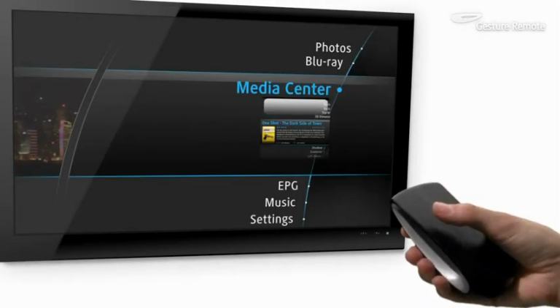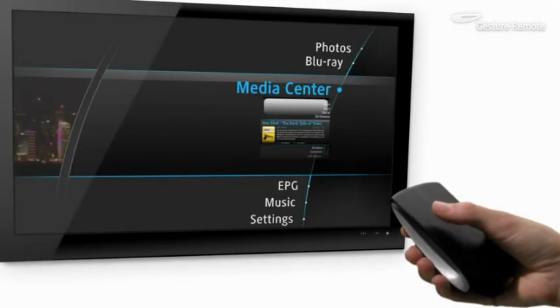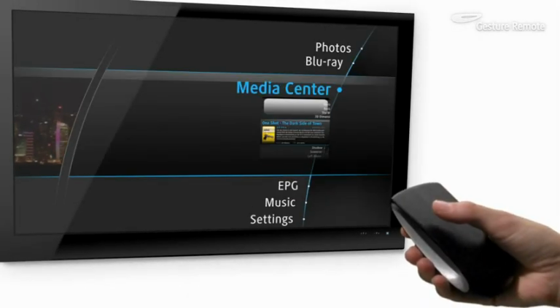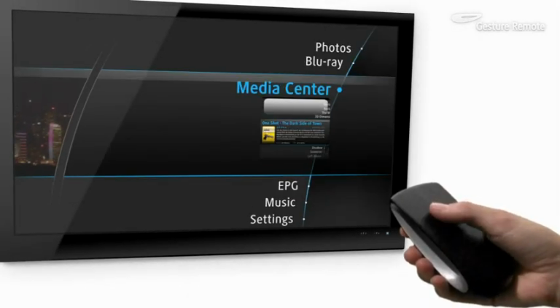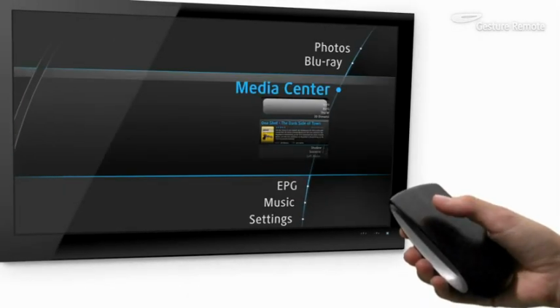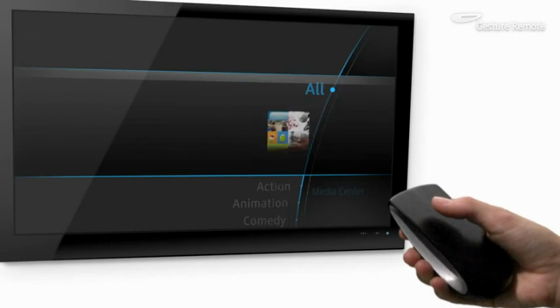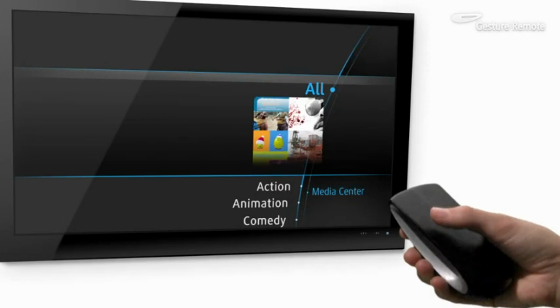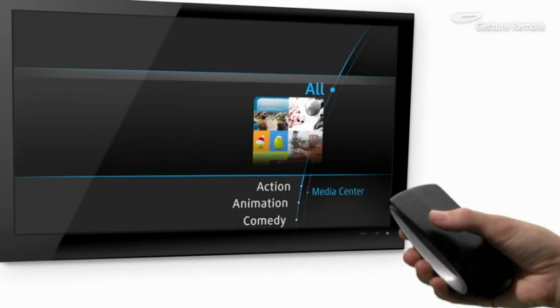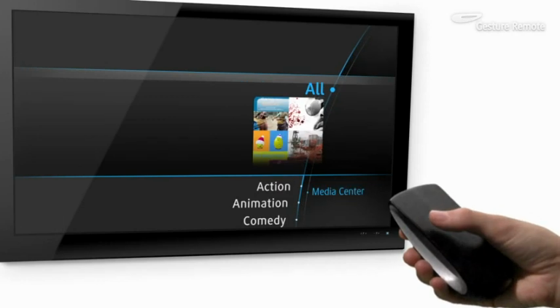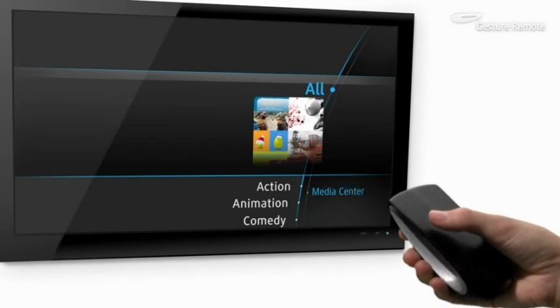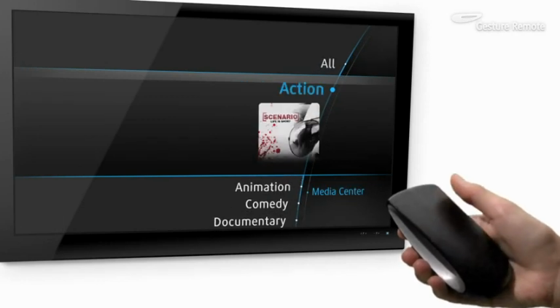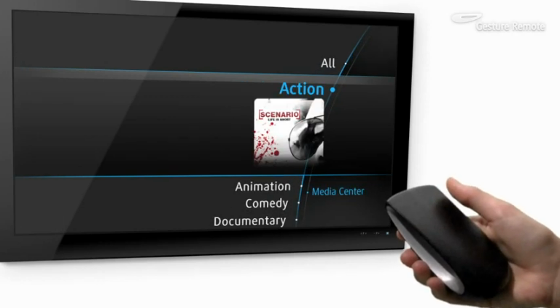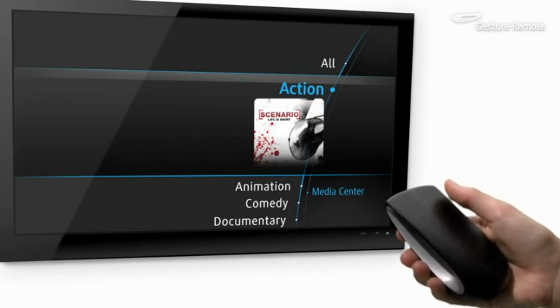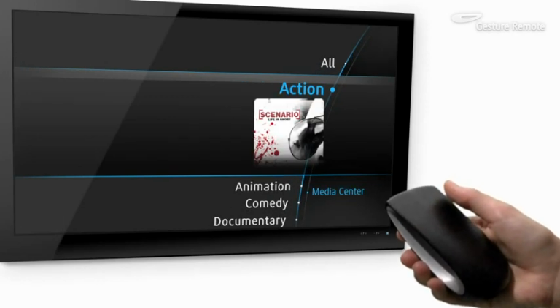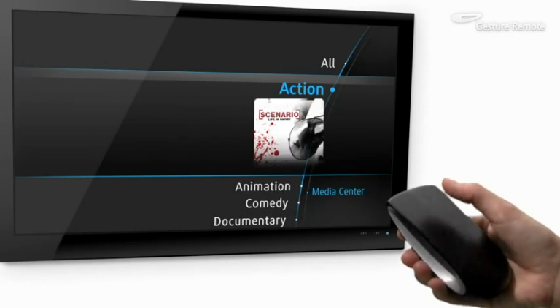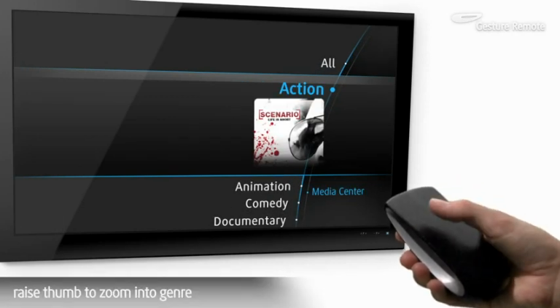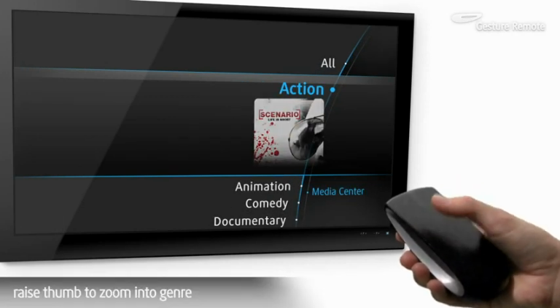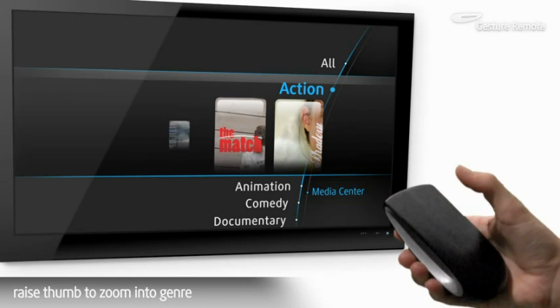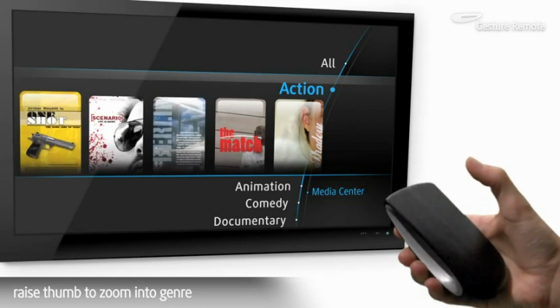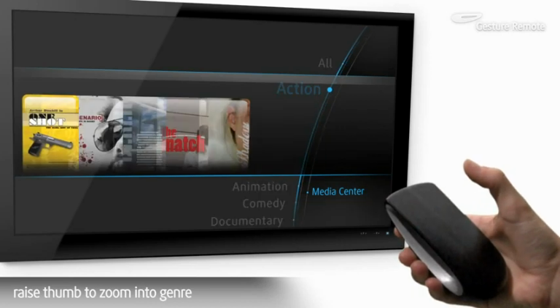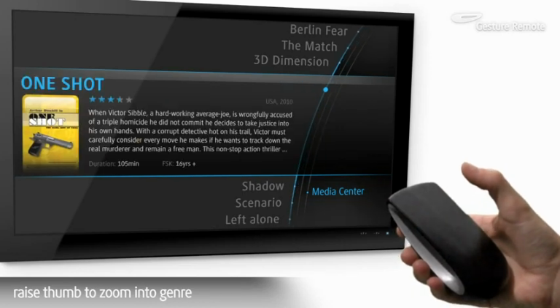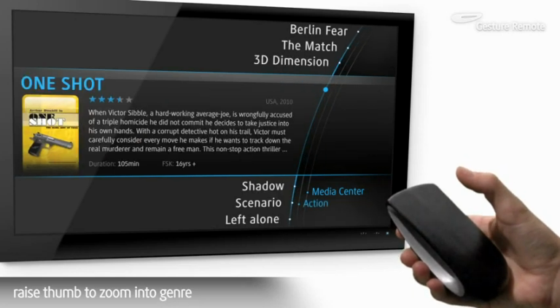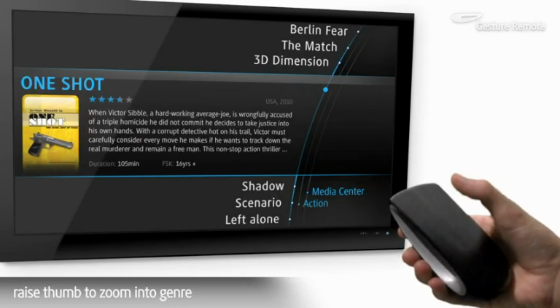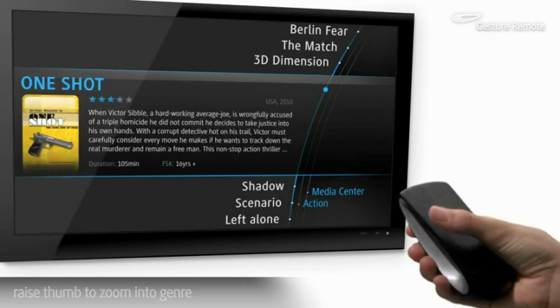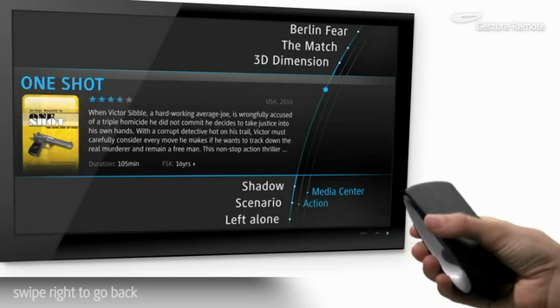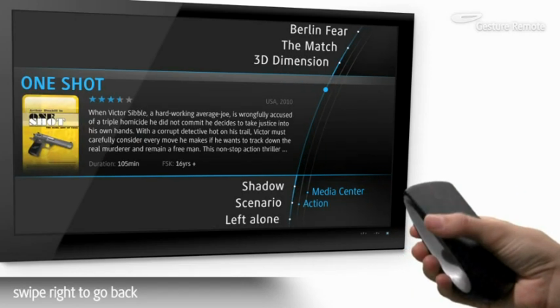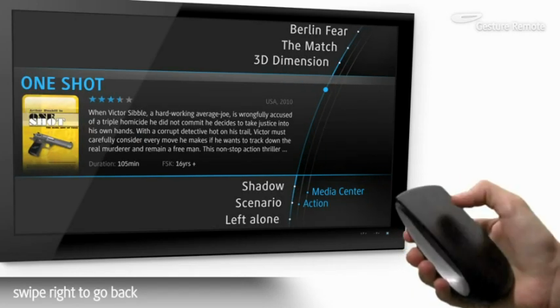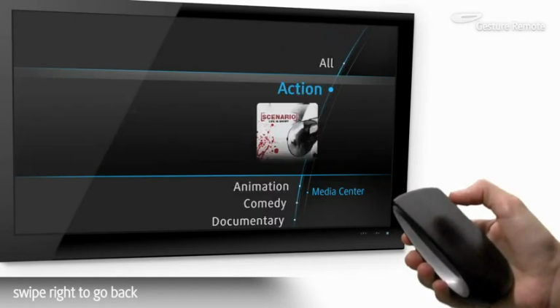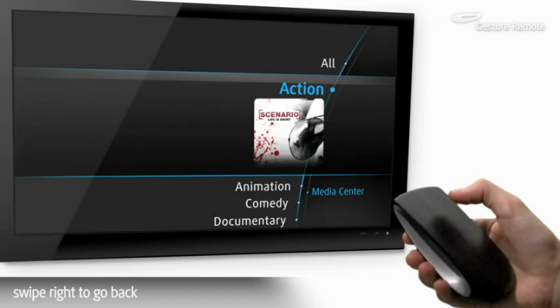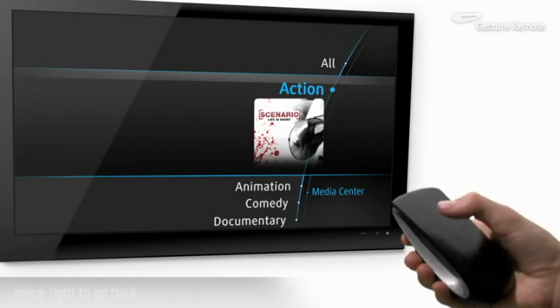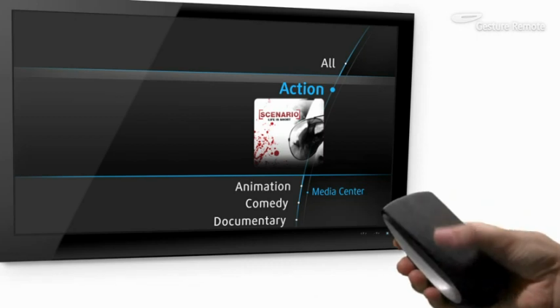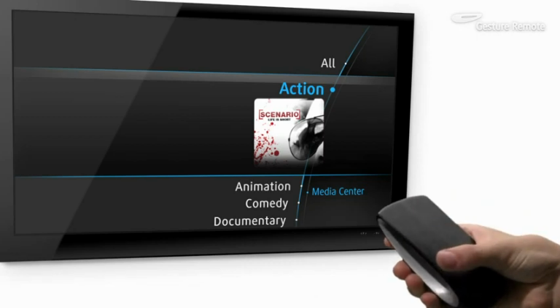Intuitive scrolling allows you to easily browse content. Raise the thumb to zoom into a genre. Swipe right to return to the main menu. Scroll to browse different genres.